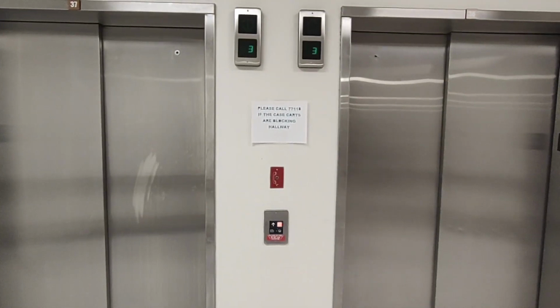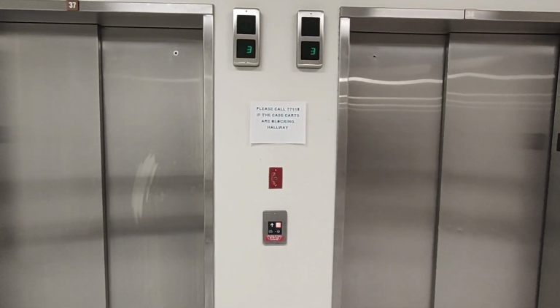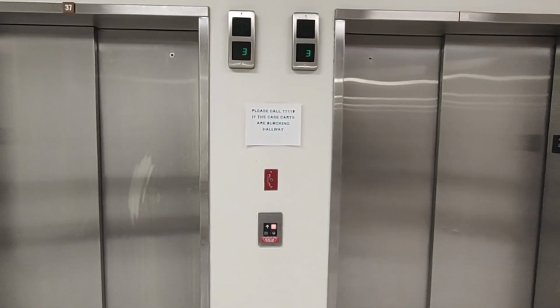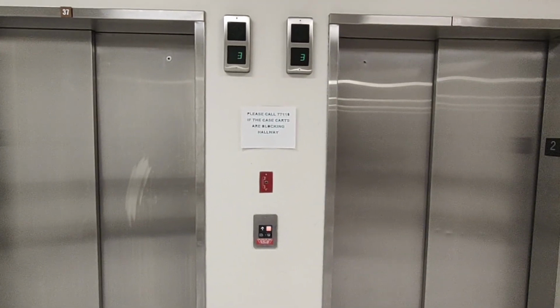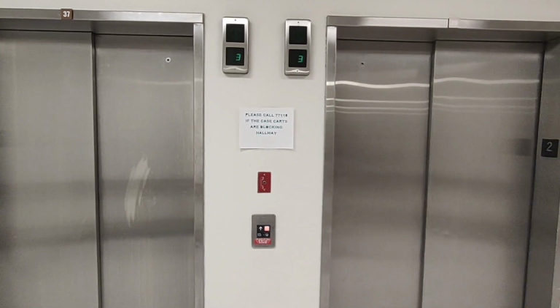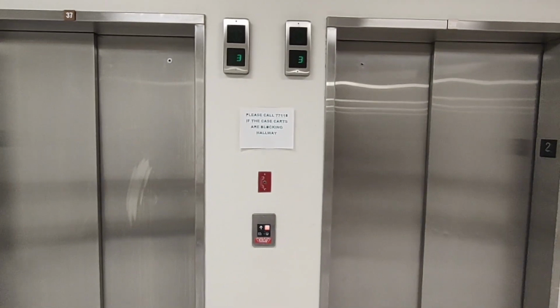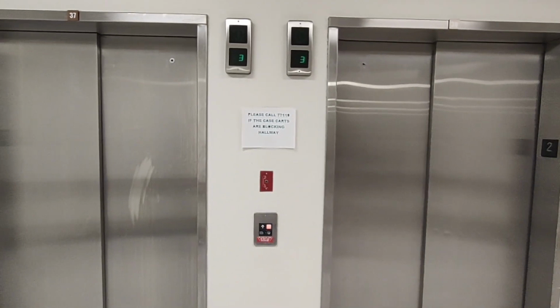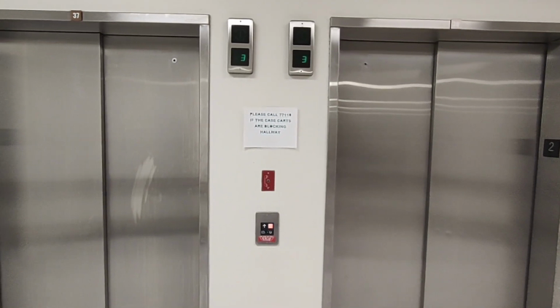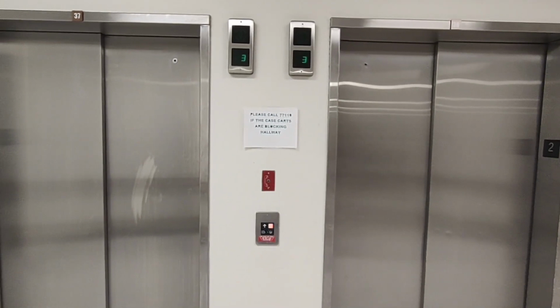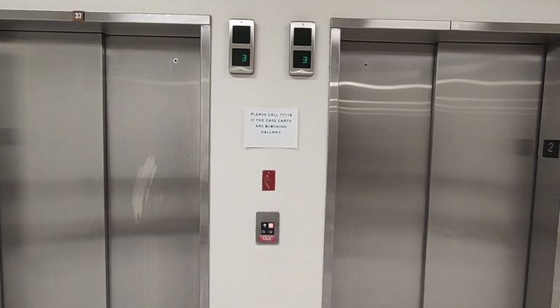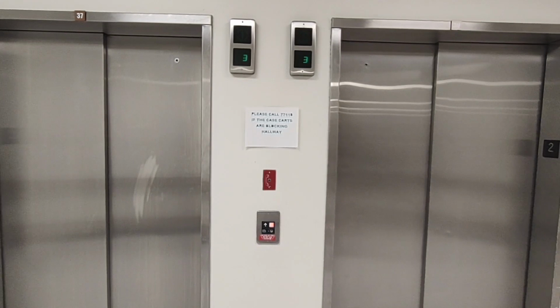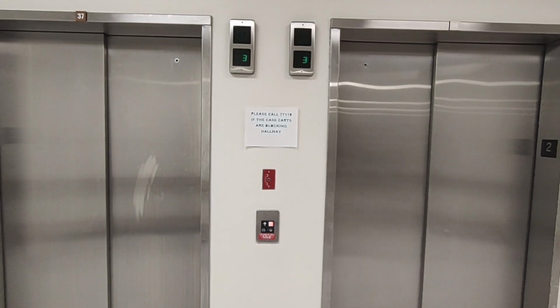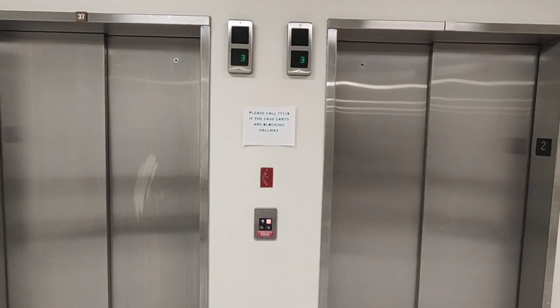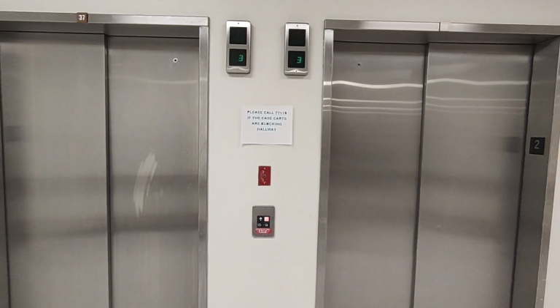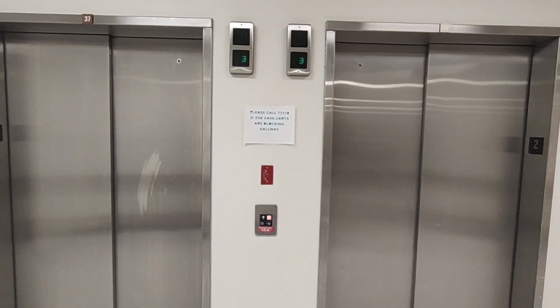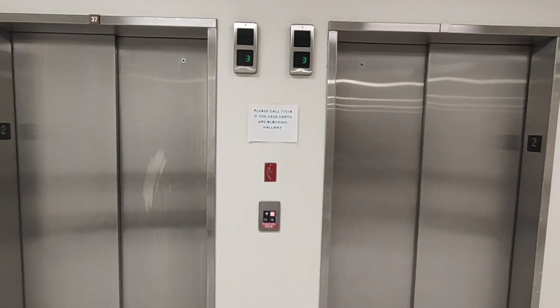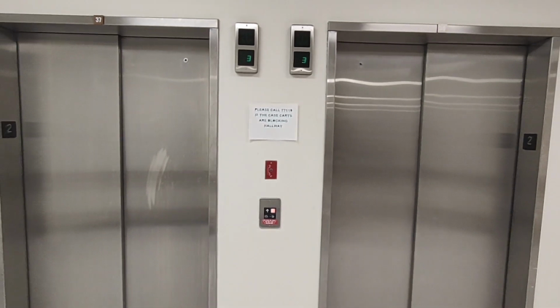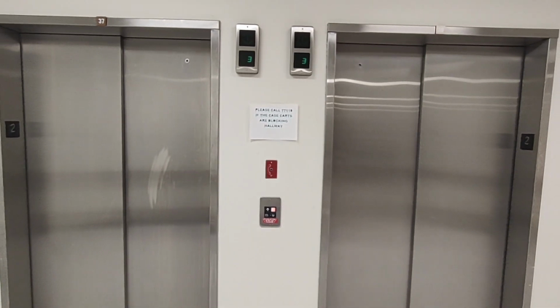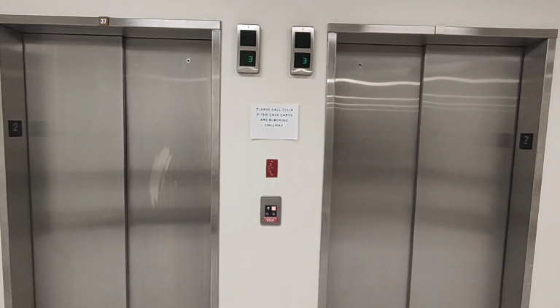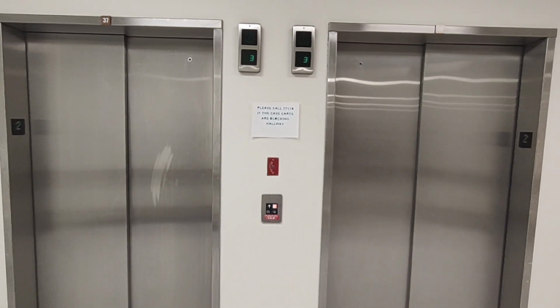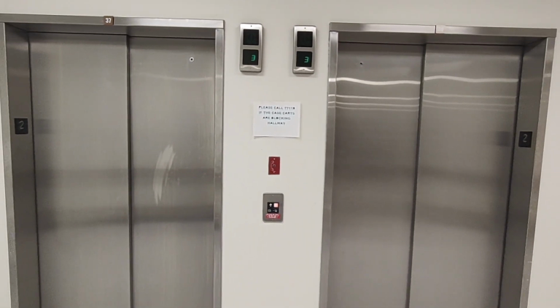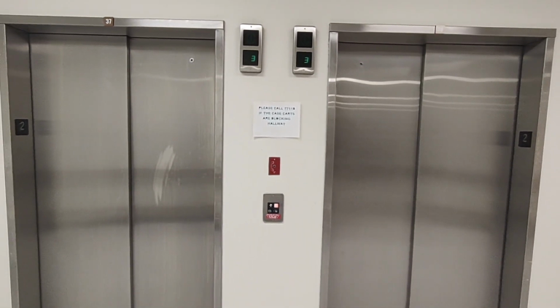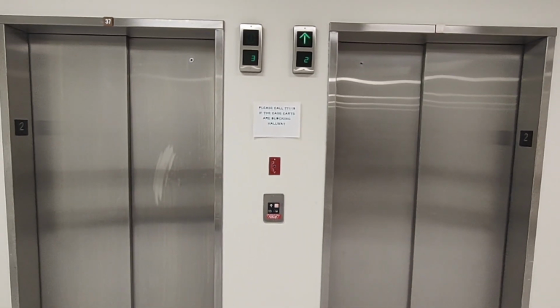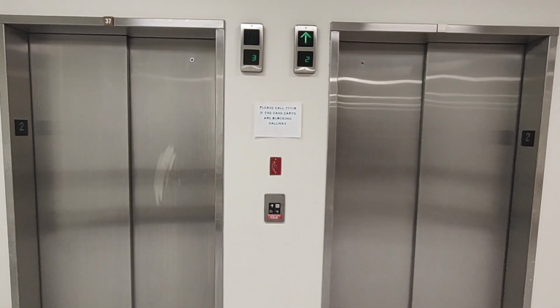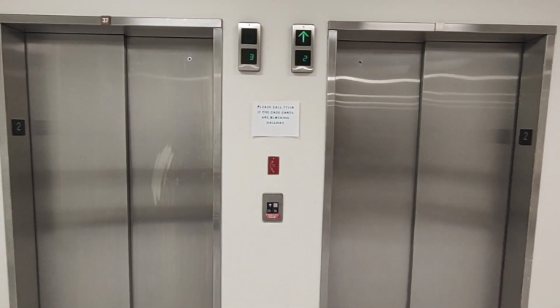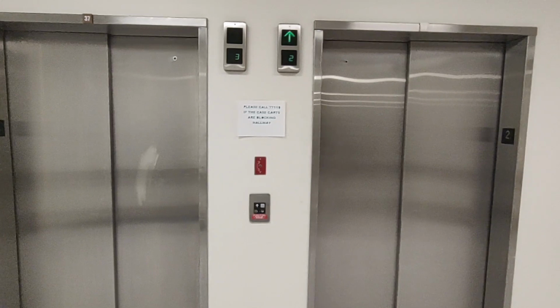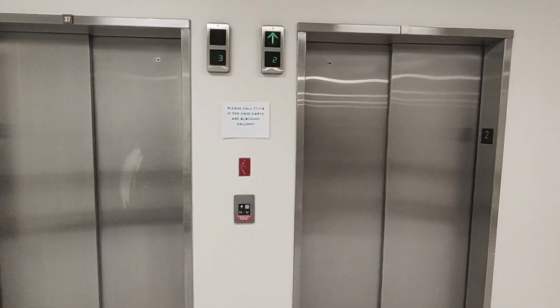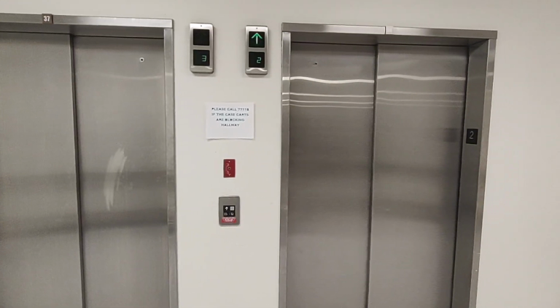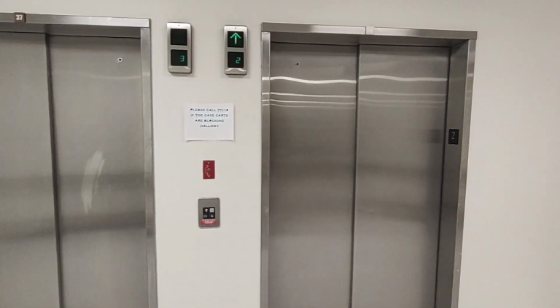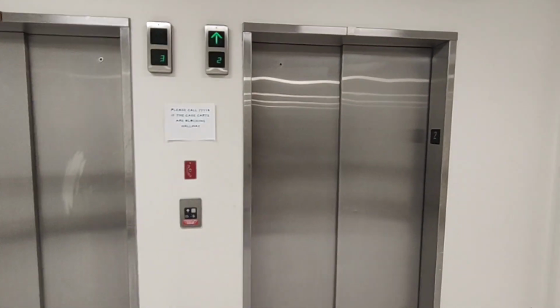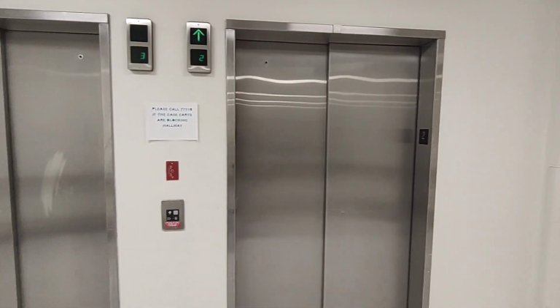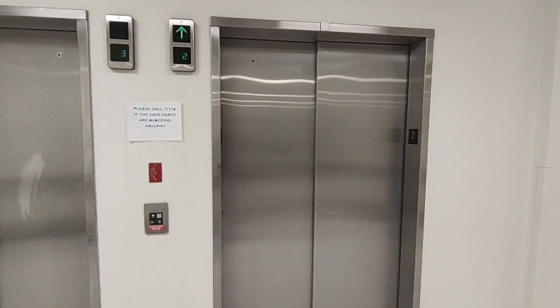This is going to be the operating room elevators here at Lancaster General Hospital in Lancaster, Pennsylvania. And yet we have more Otis Series 1's.